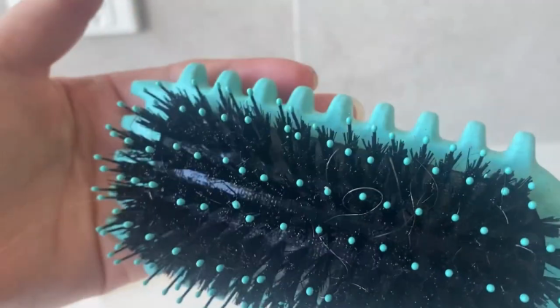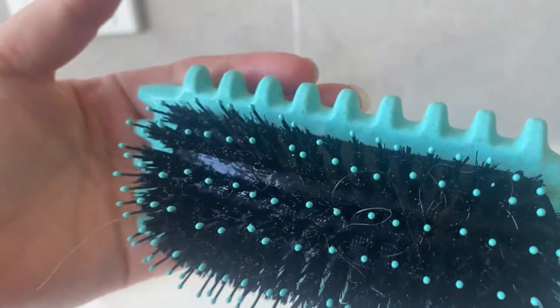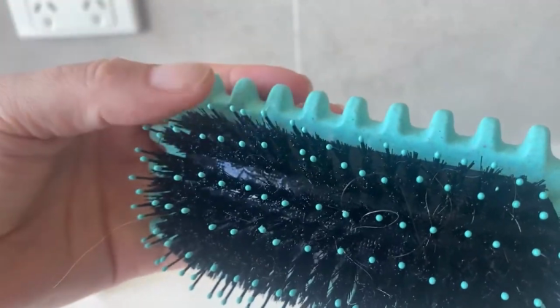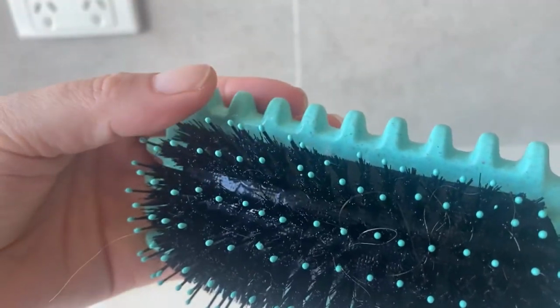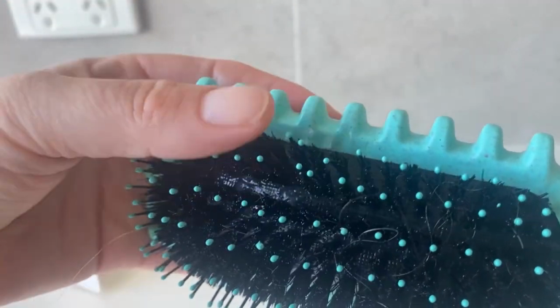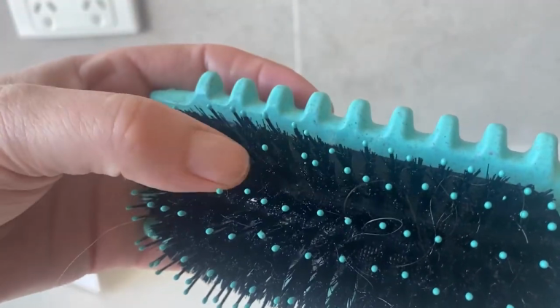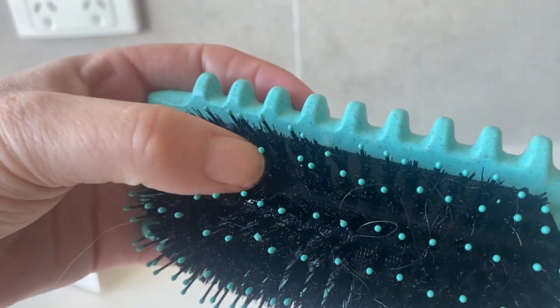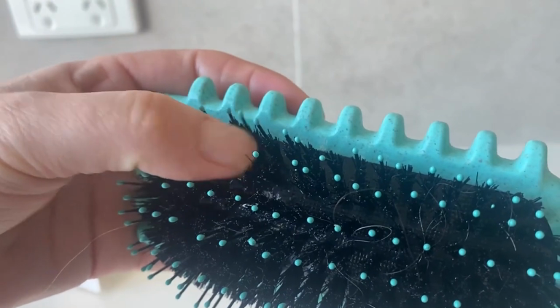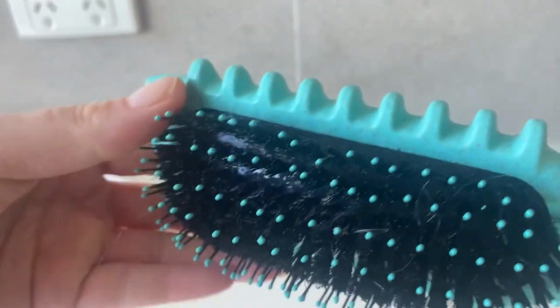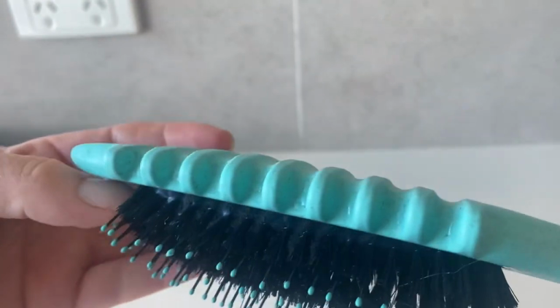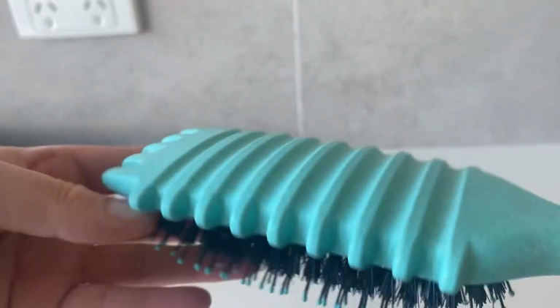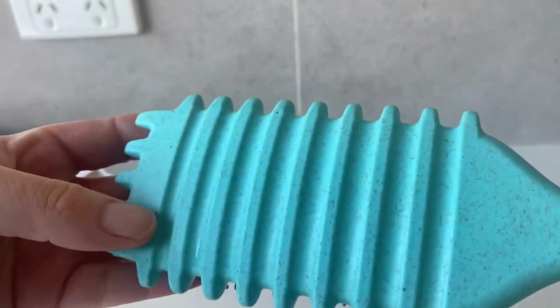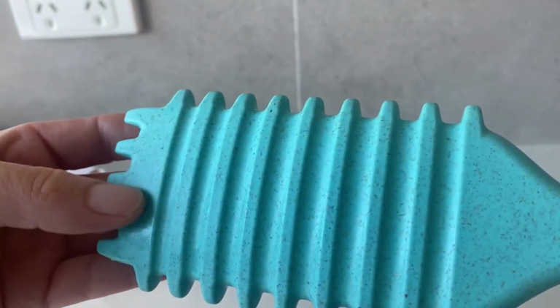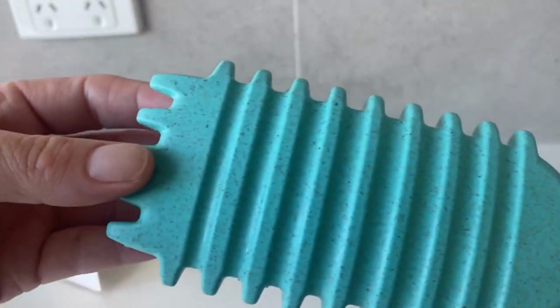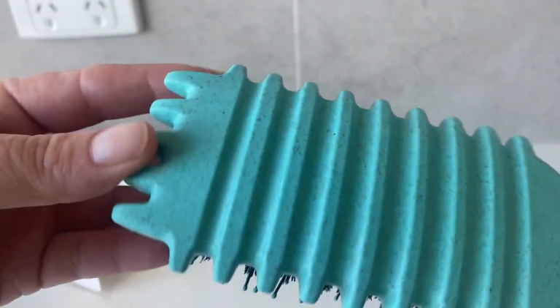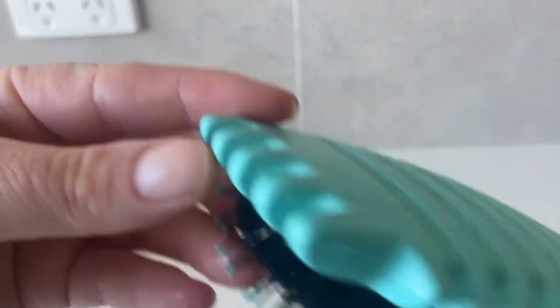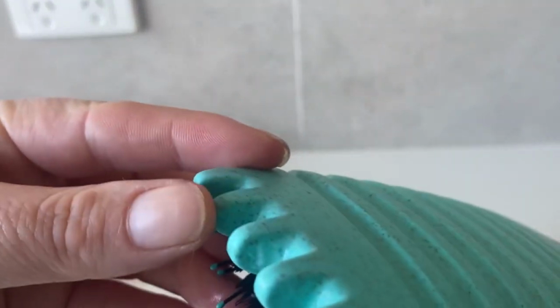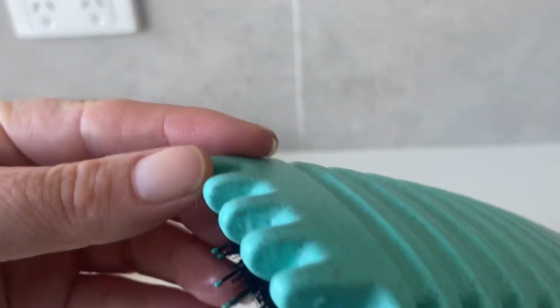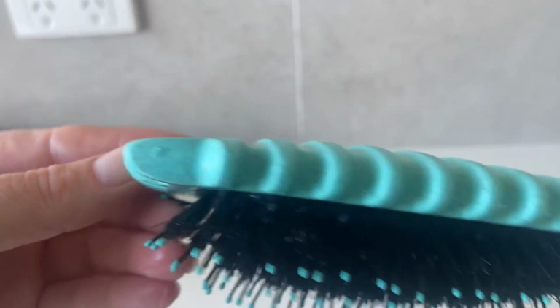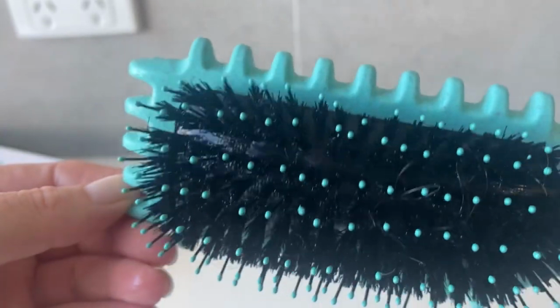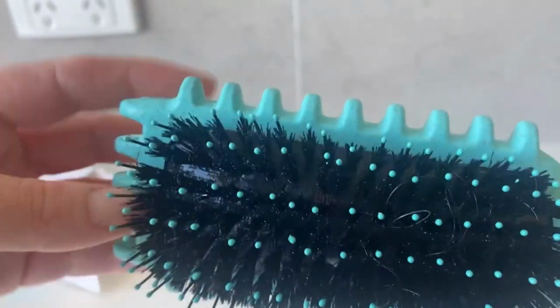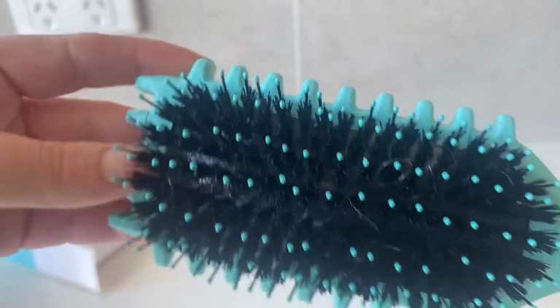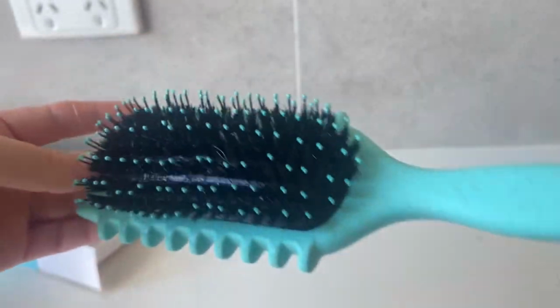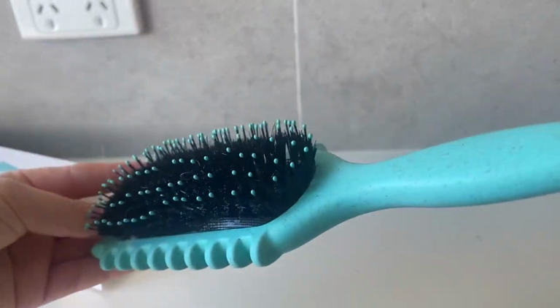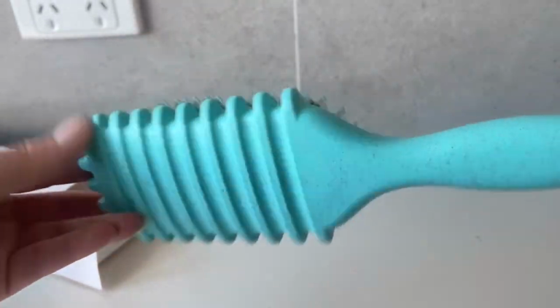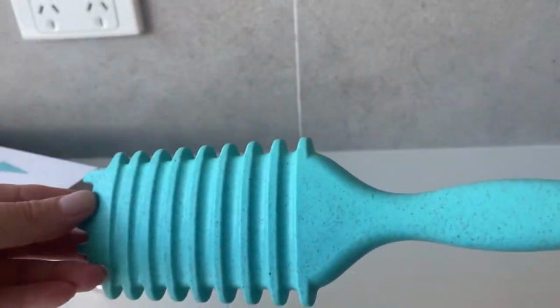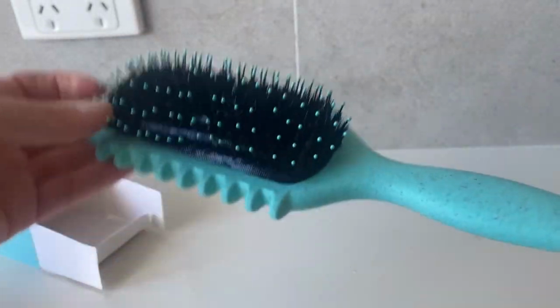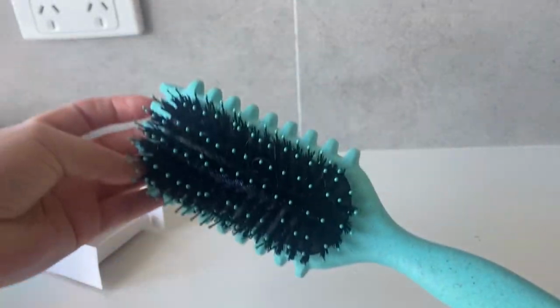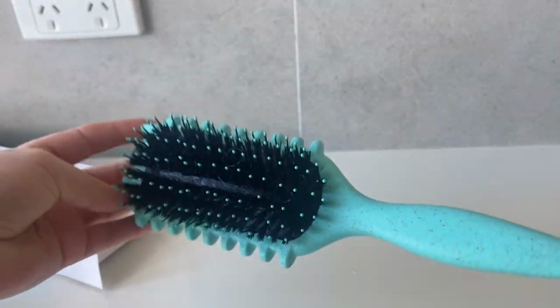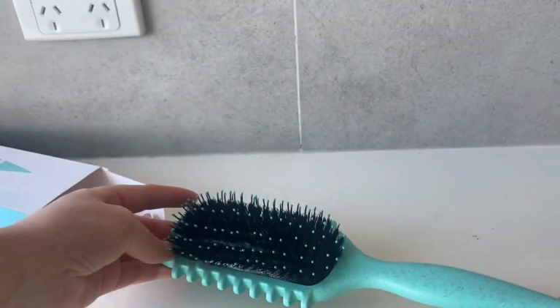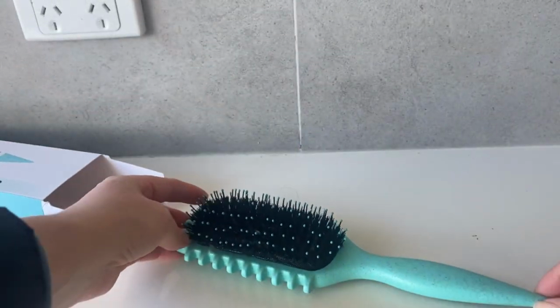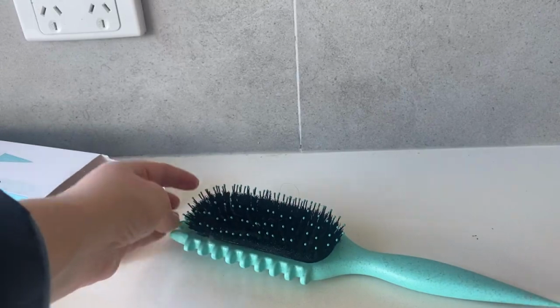It's great for detangling as well. I use this with conditioner in the shower and then I very carefully dry my hair. Overall I've been really happy and I give it five out of five stars.